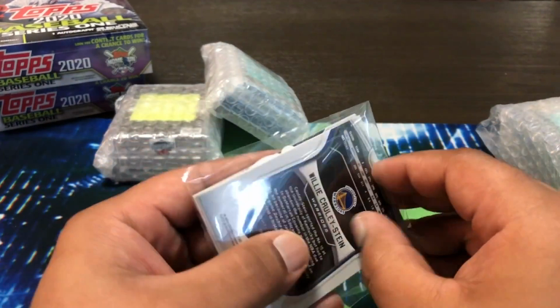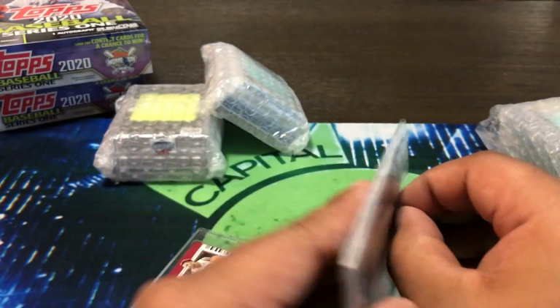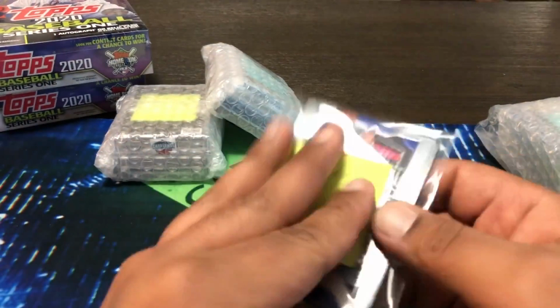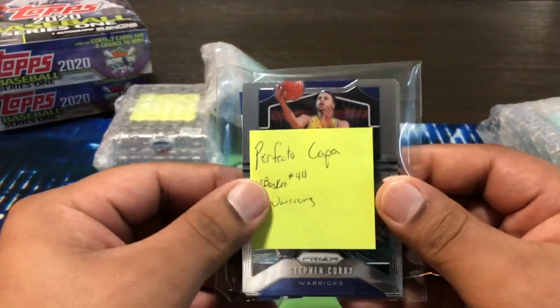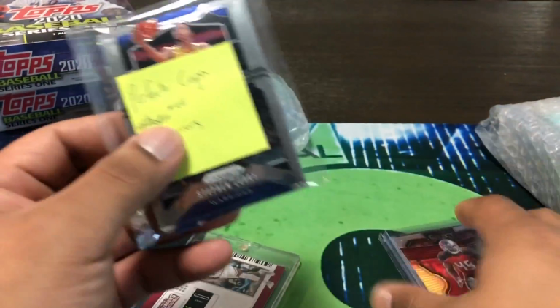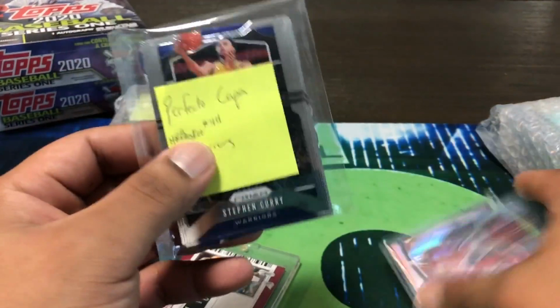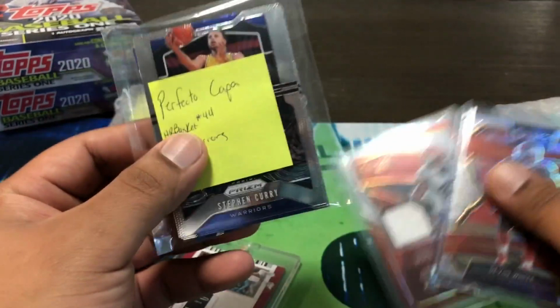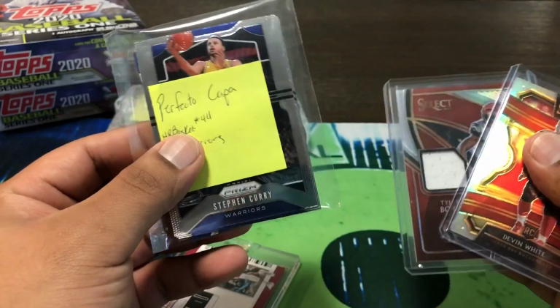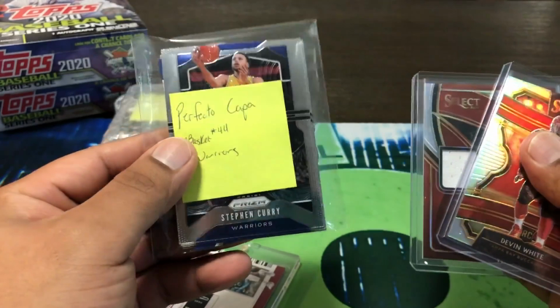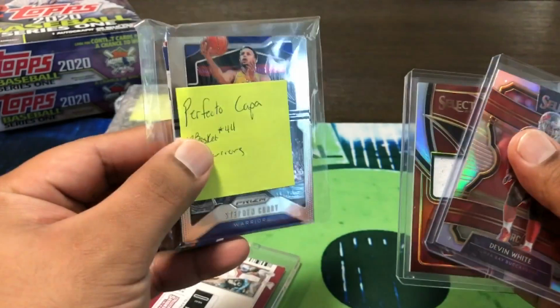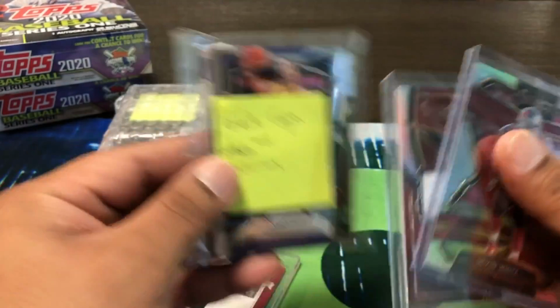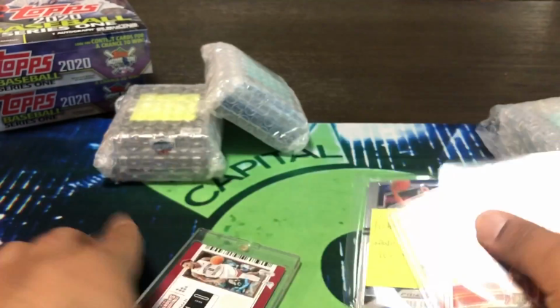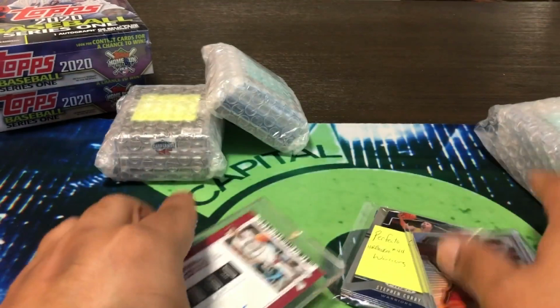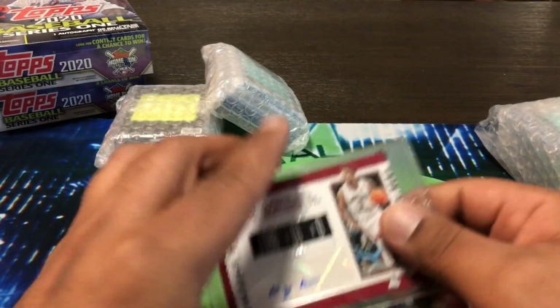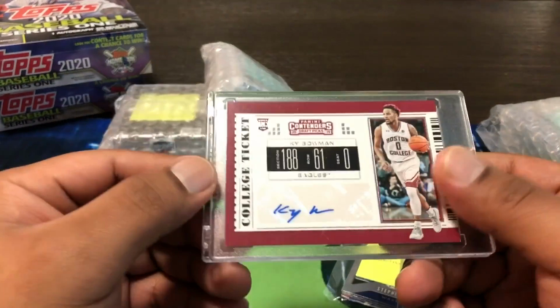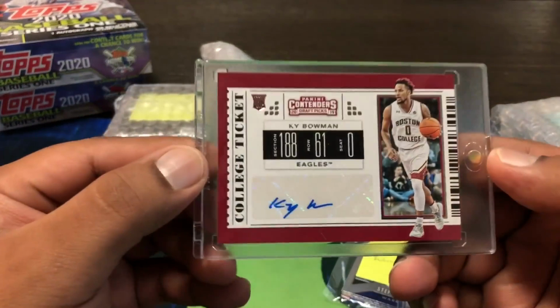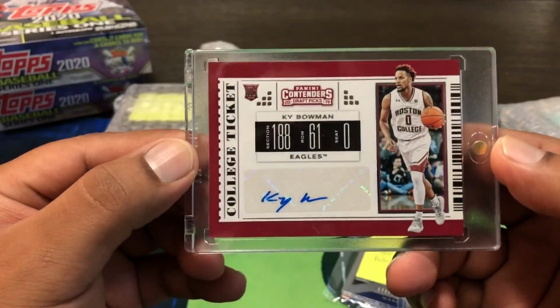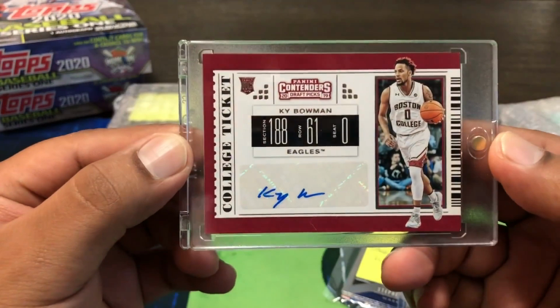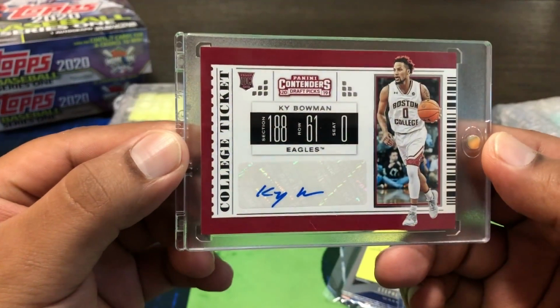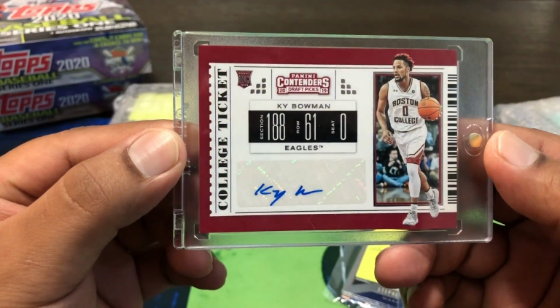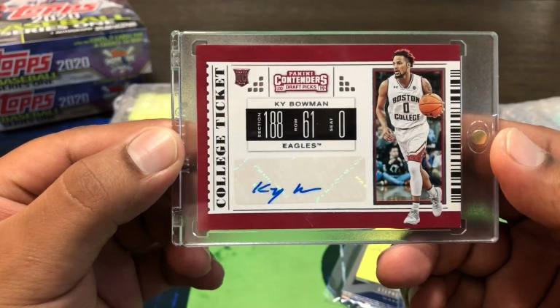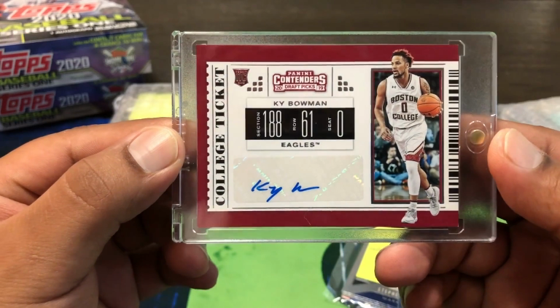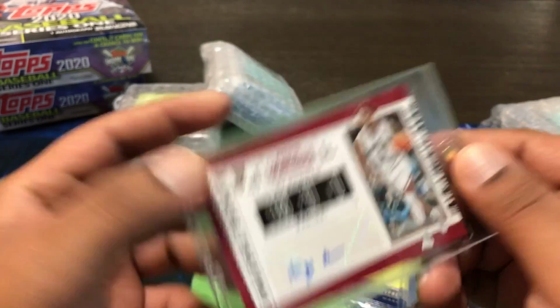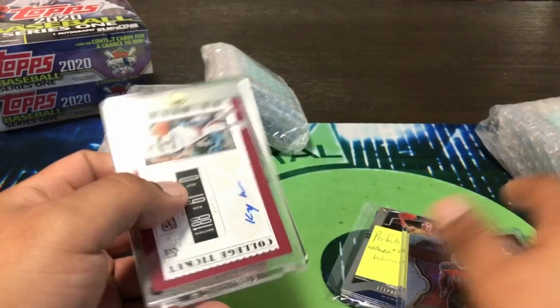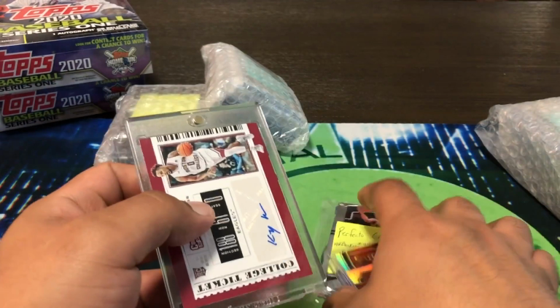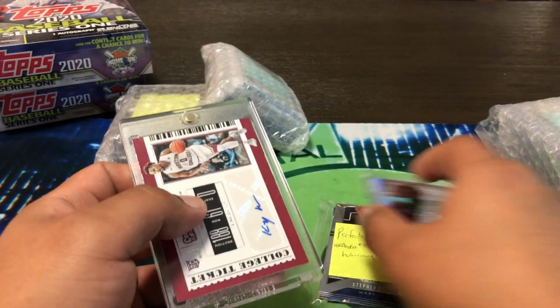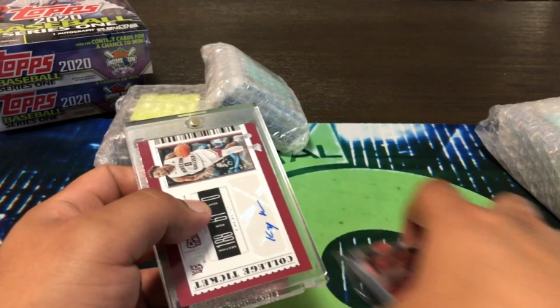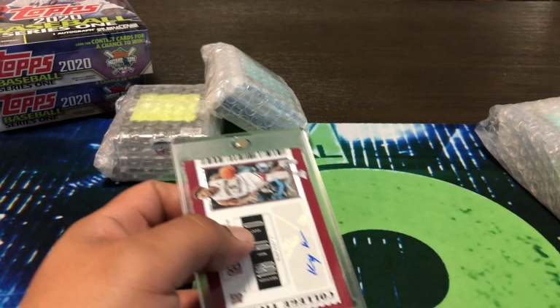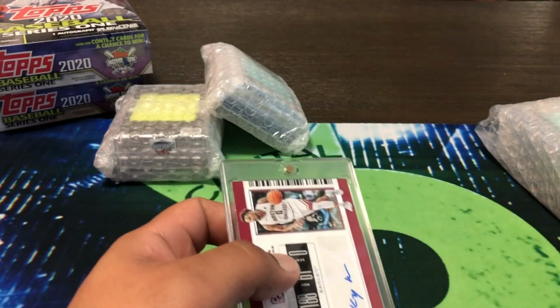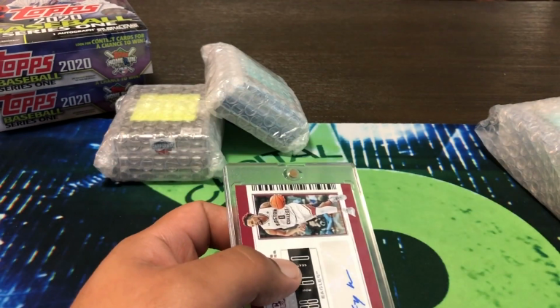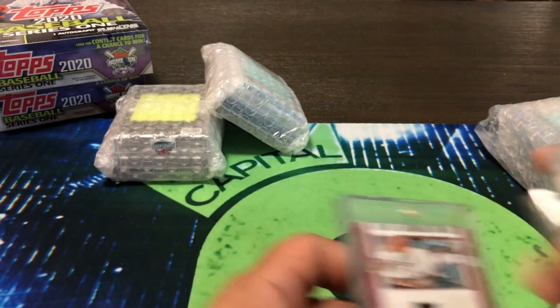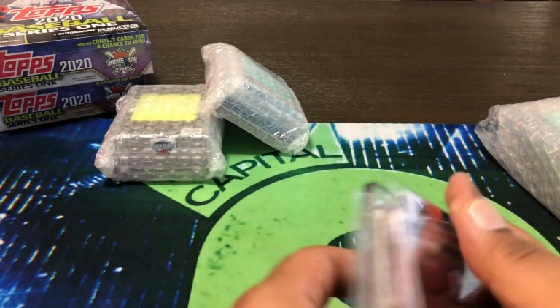I also had the Warriors in a team break mixer — didn't hit anything but this Ky Bowman. So nothing crazy there, although we did get the XRC.